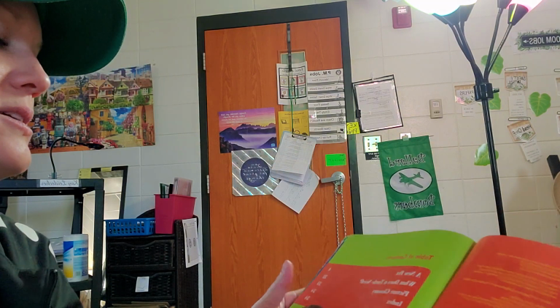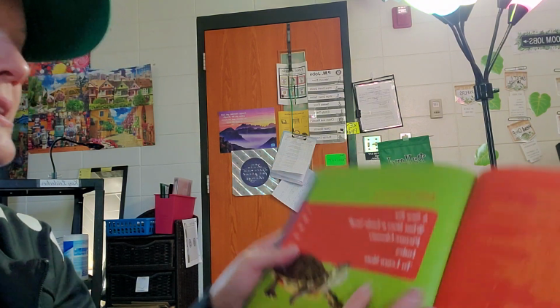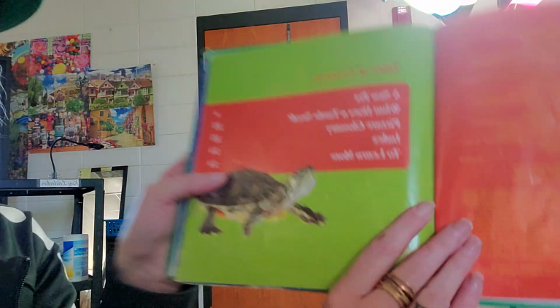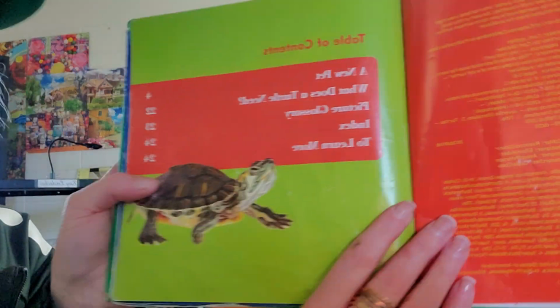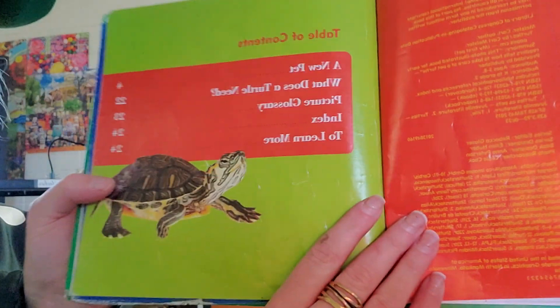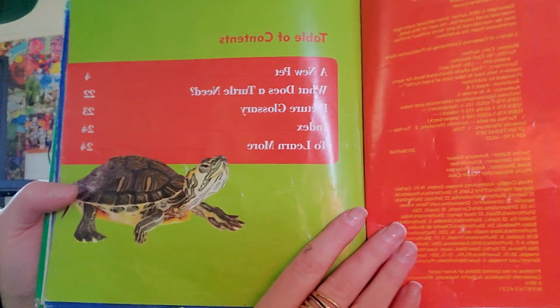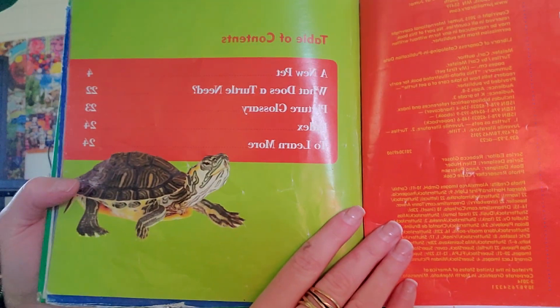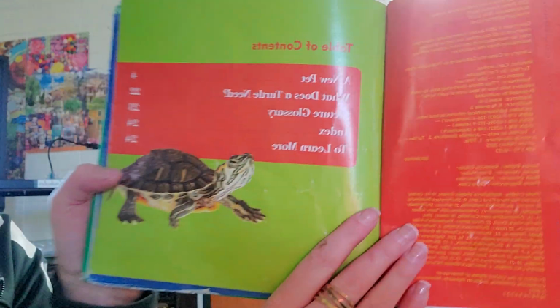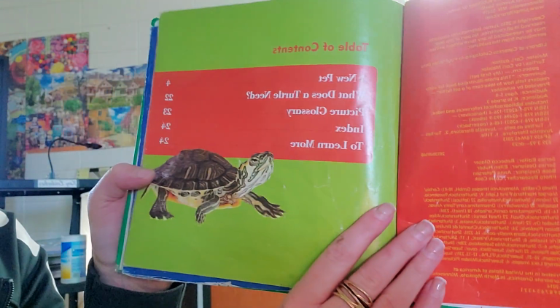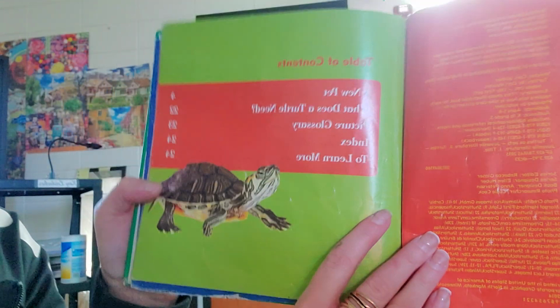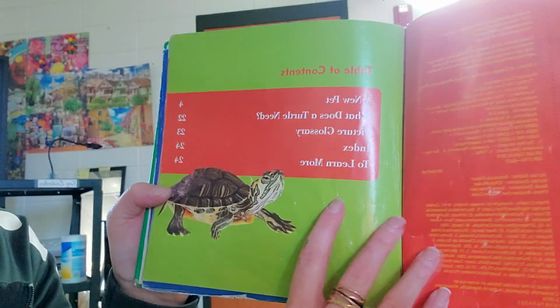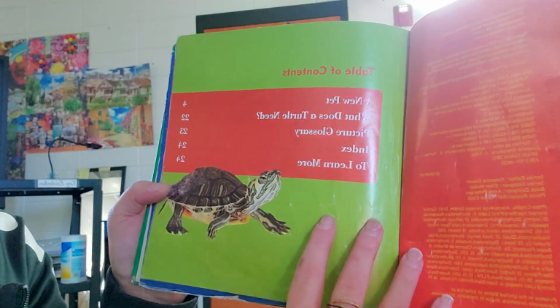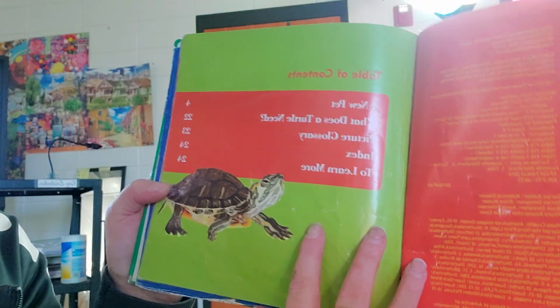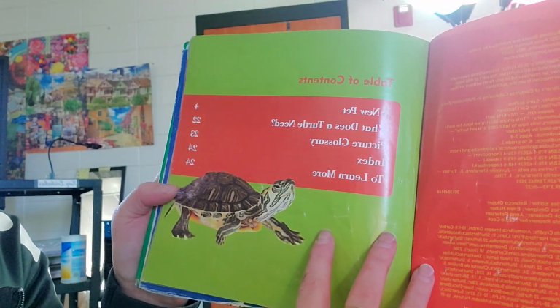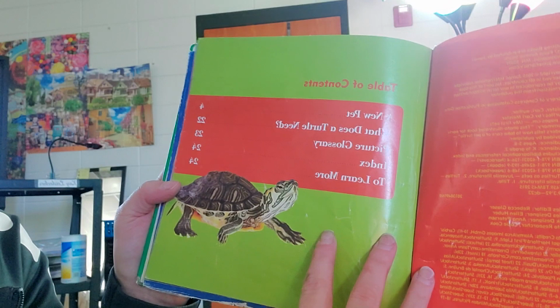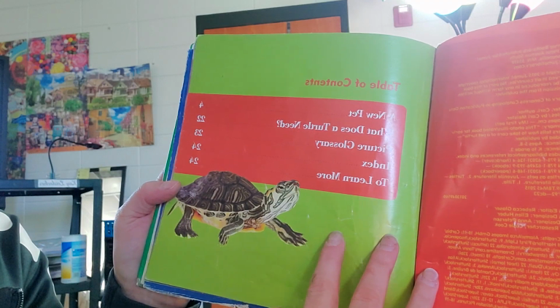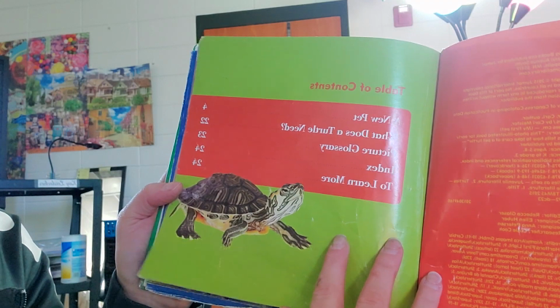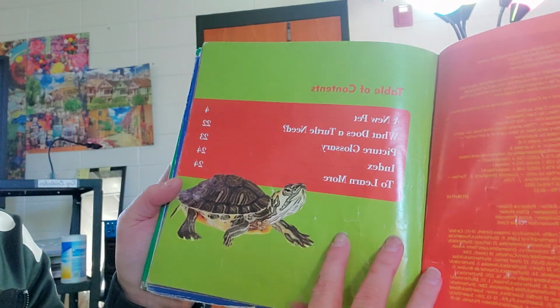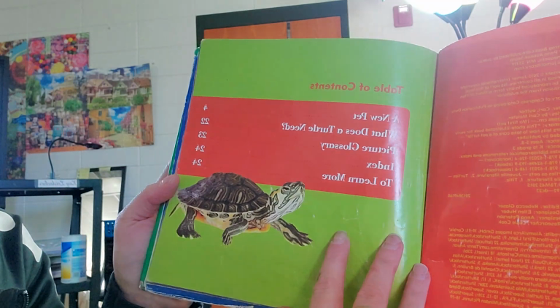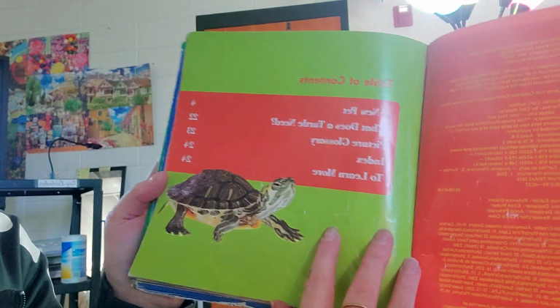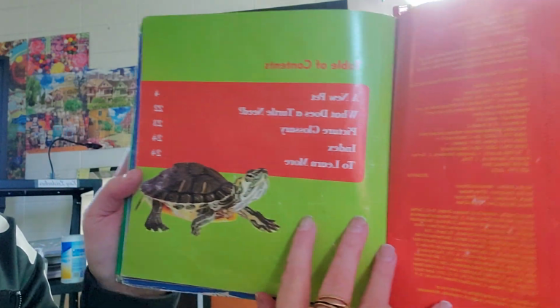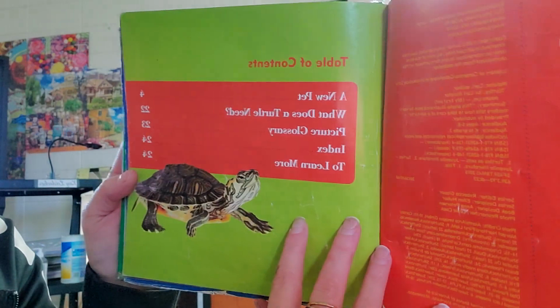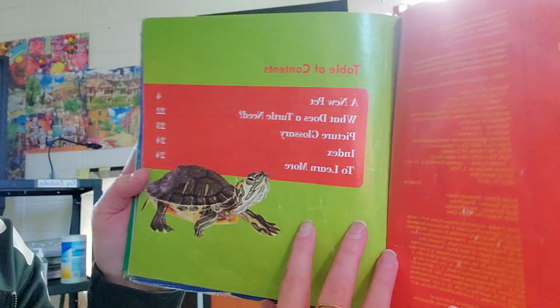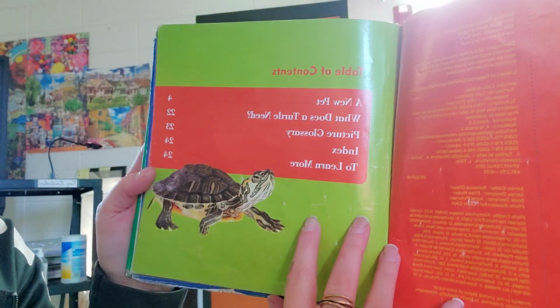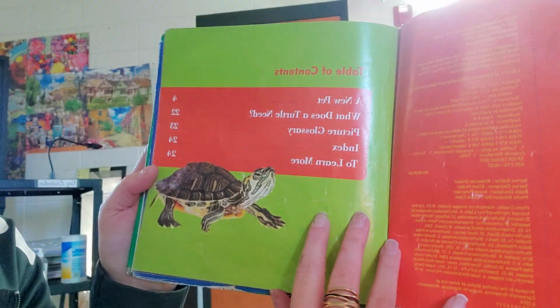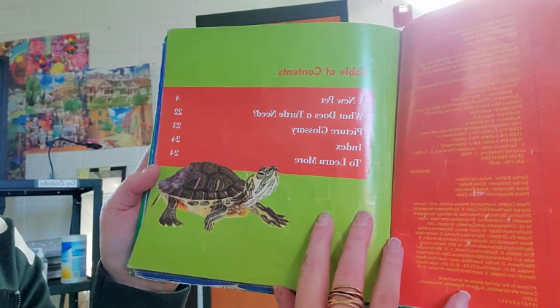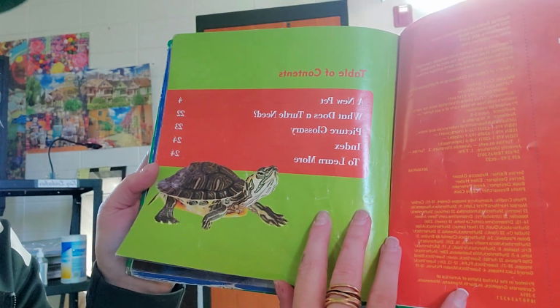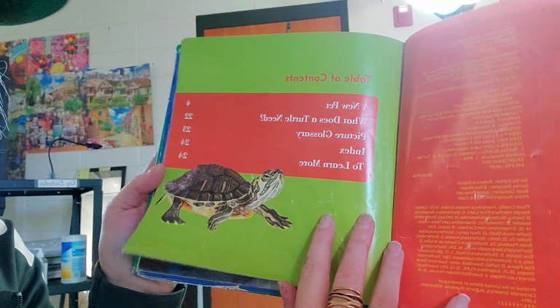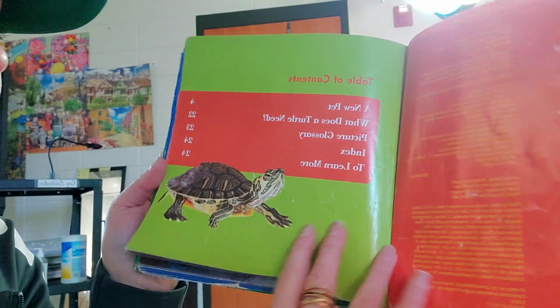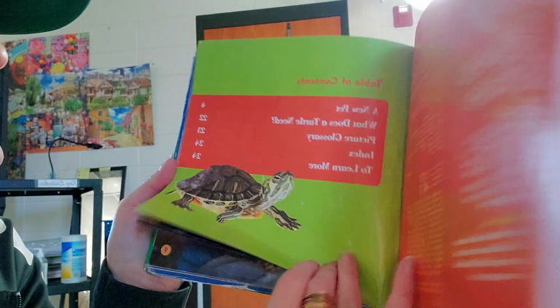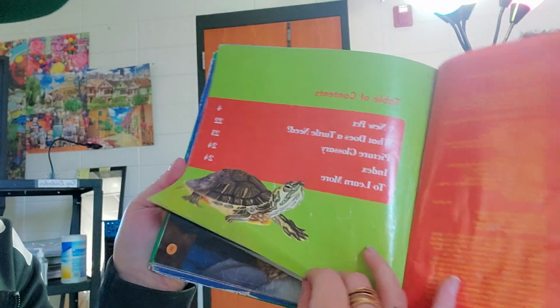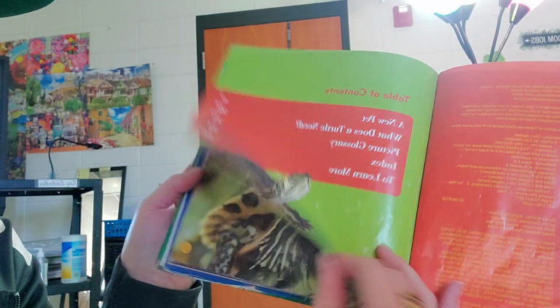Table of contents: A New Pet. What Does a Turtle Need? Picture Glossary. Index to Learn More.